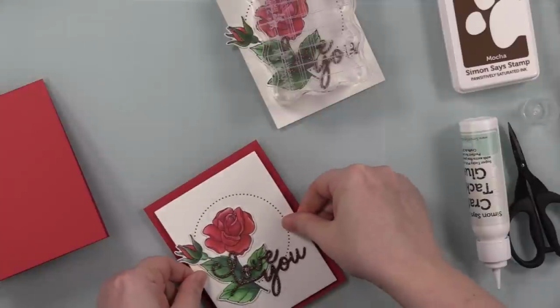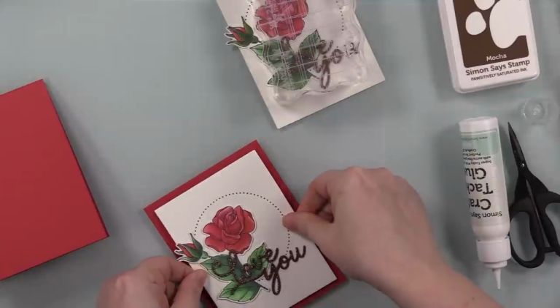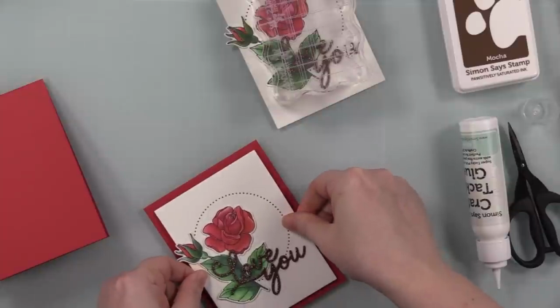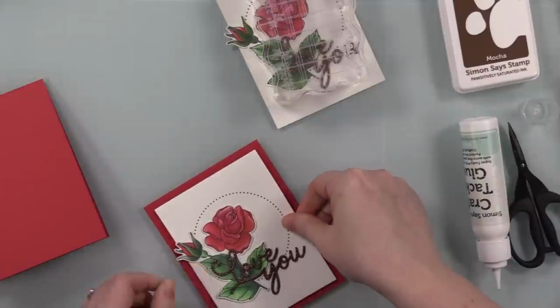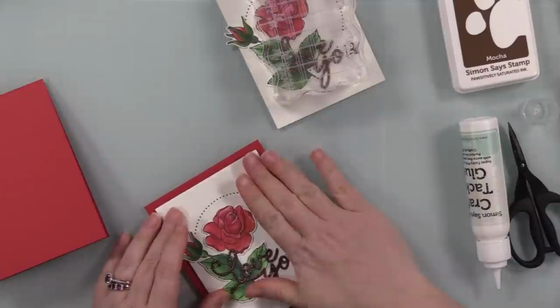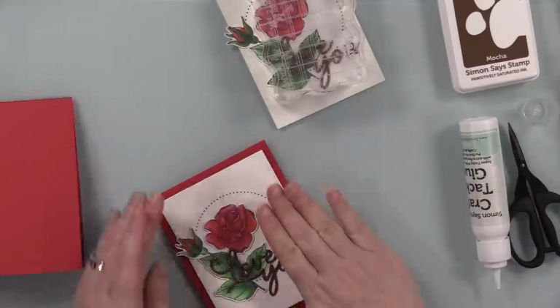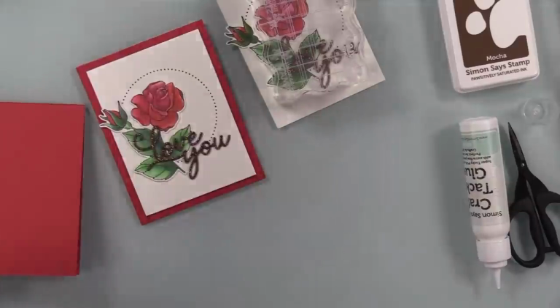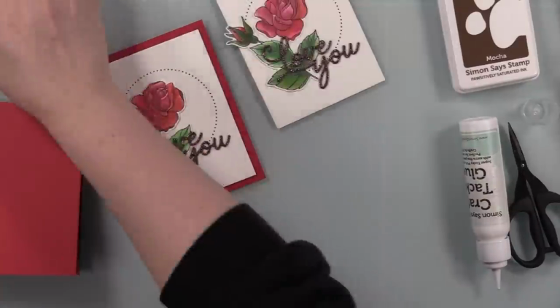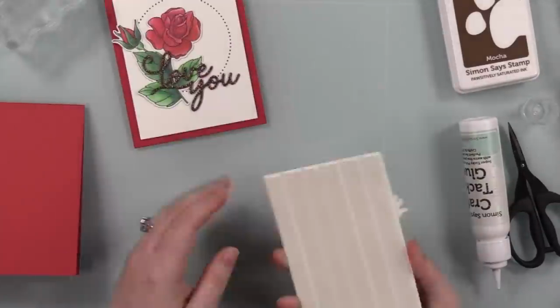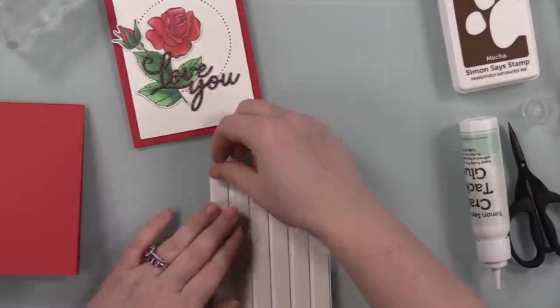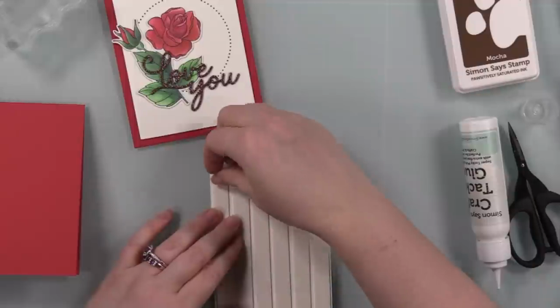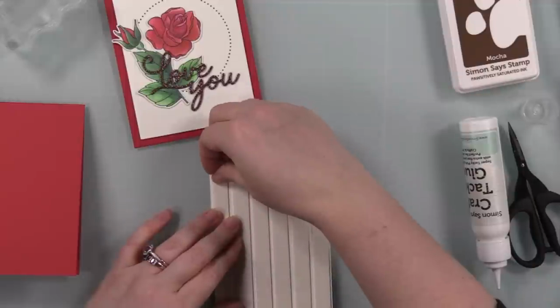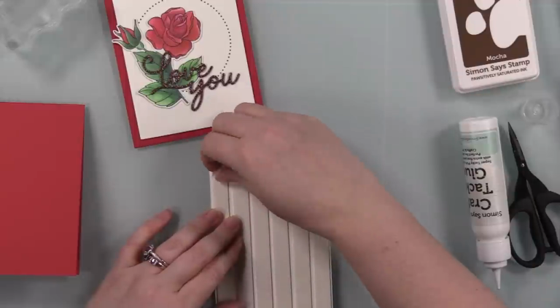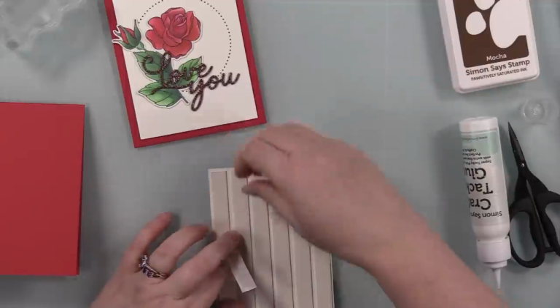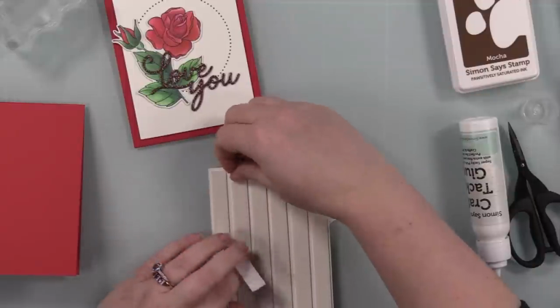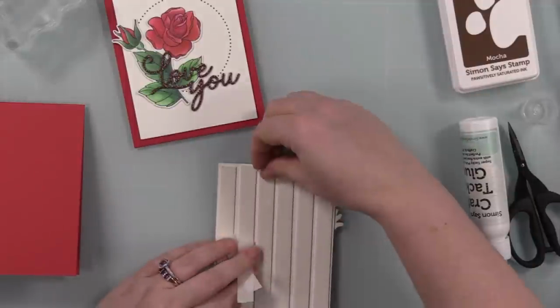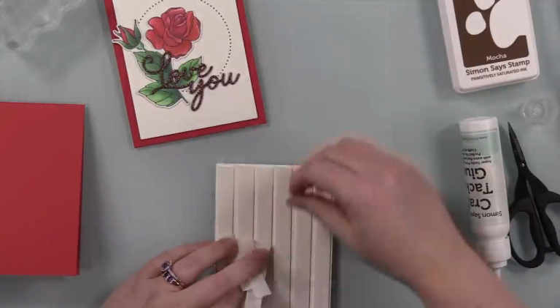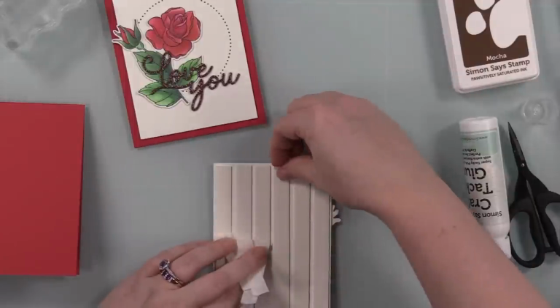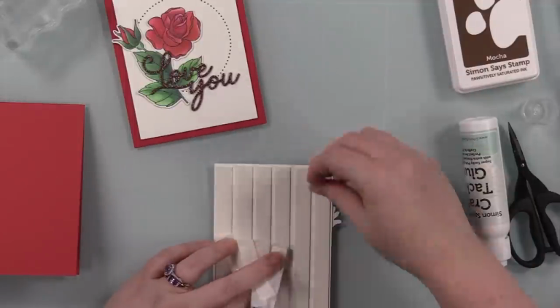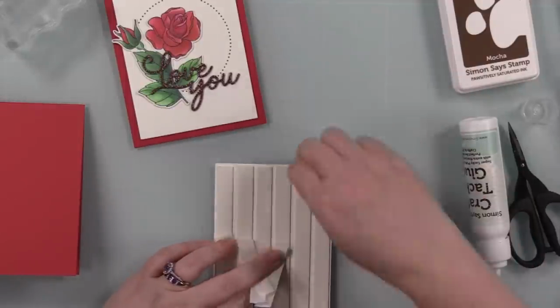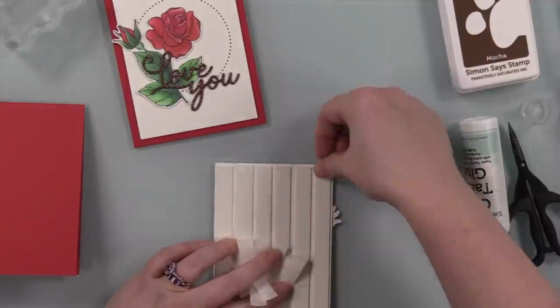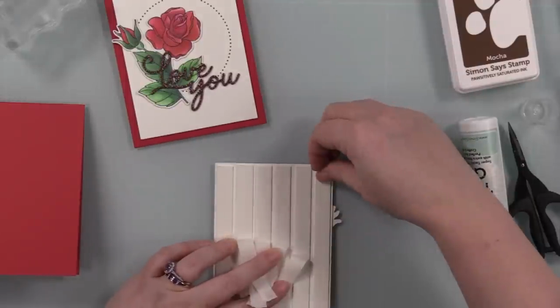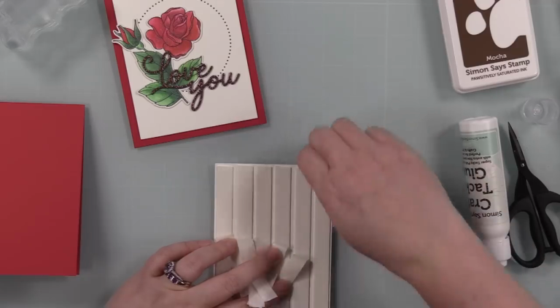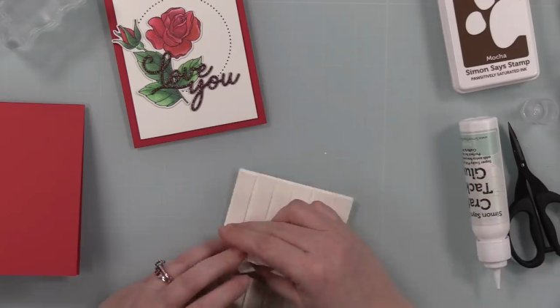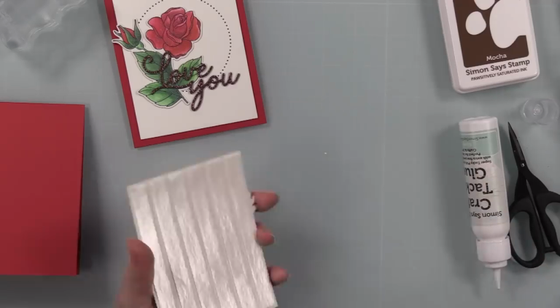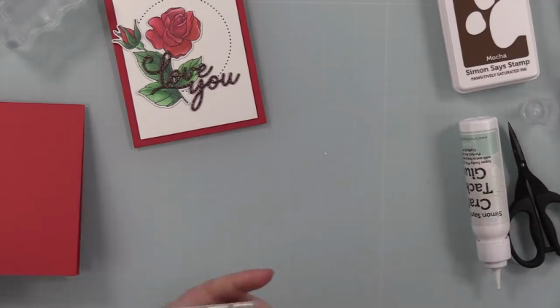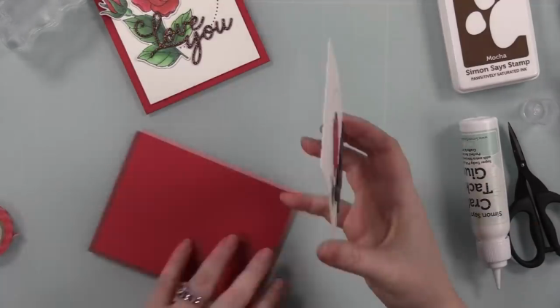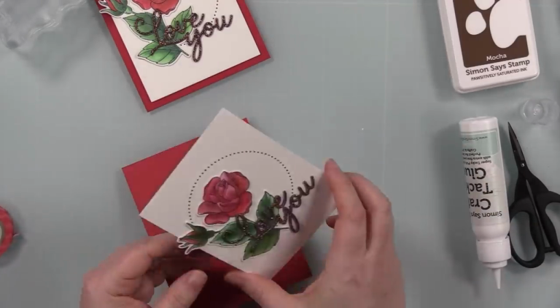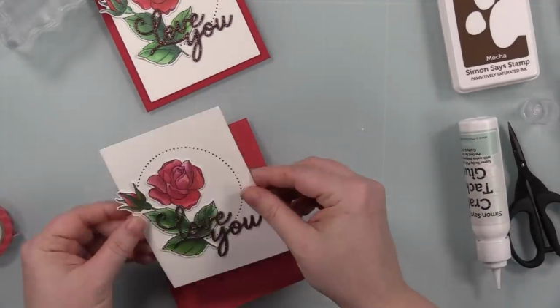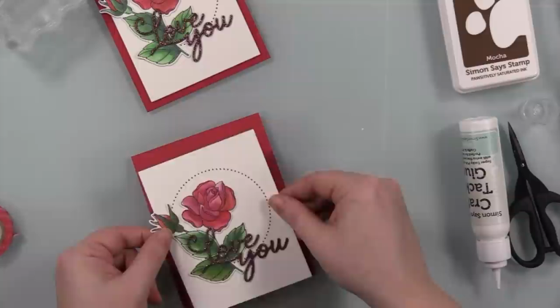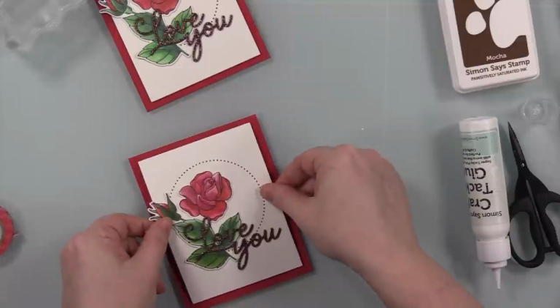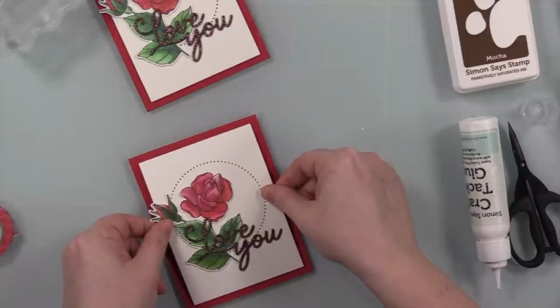As always I'll add a little bit of bling because I have matching bling and I have heart bling — best stuff ever. I've got these little cinnamon red hearts from Trinity Stamps.